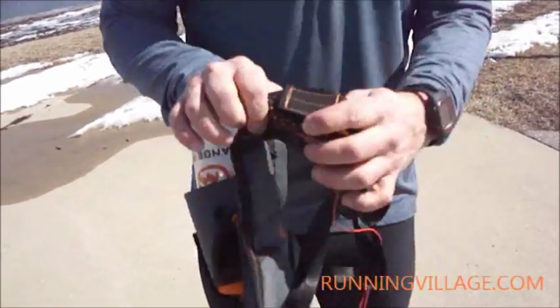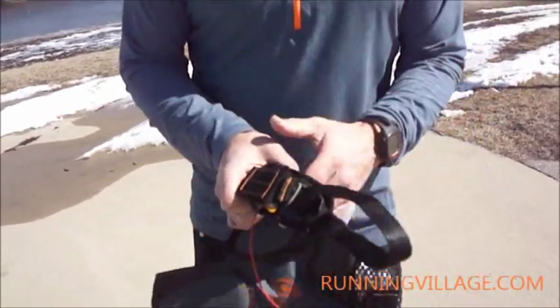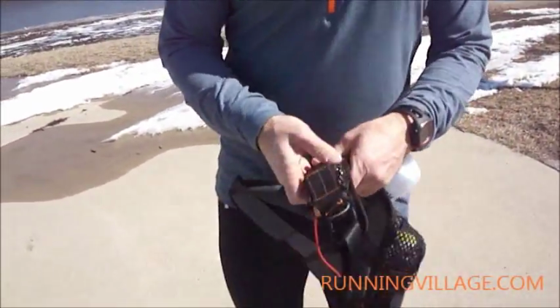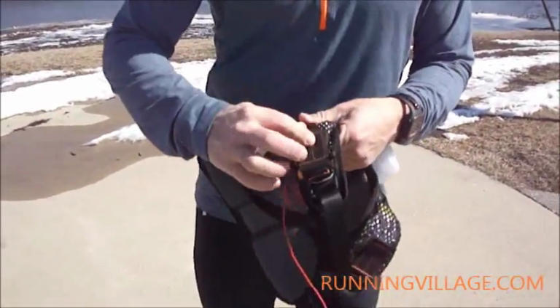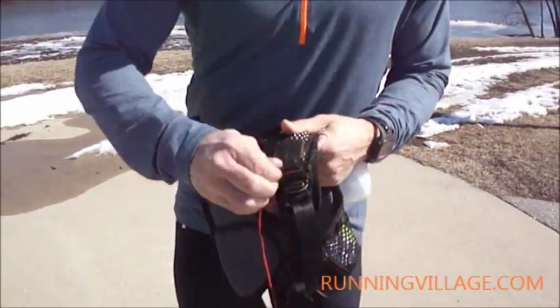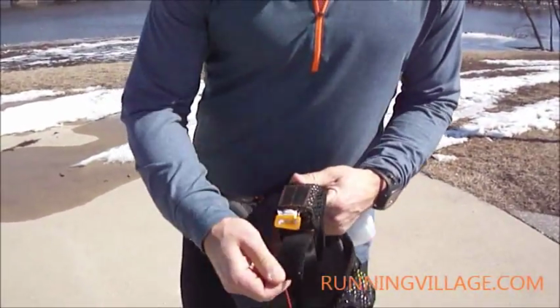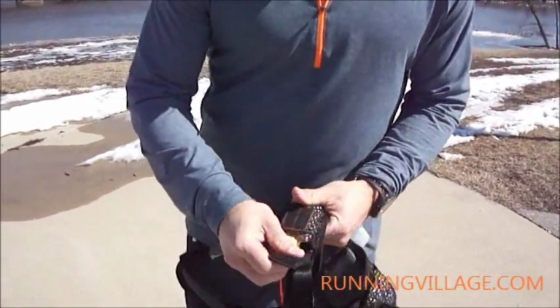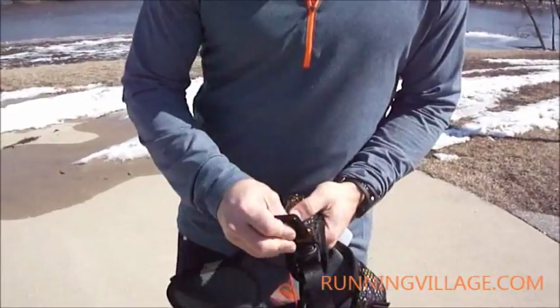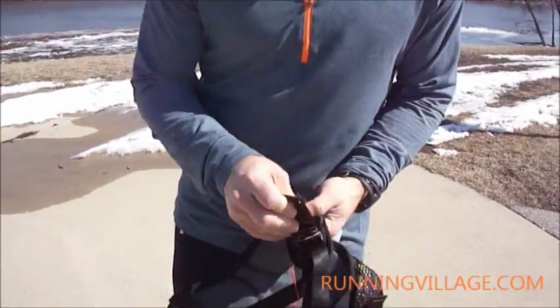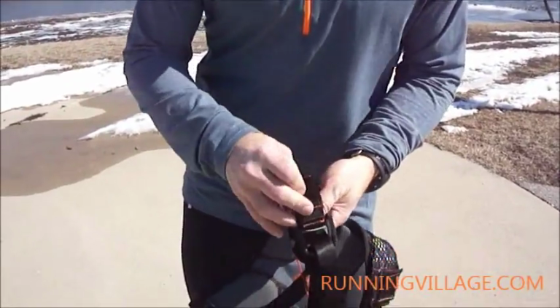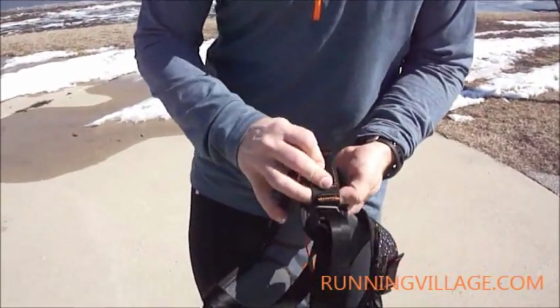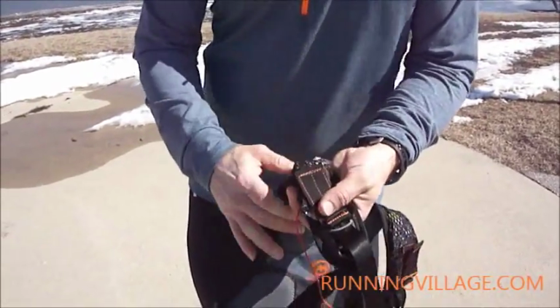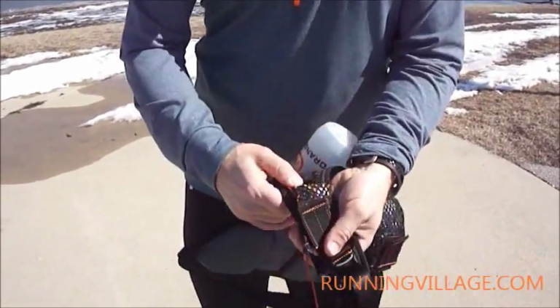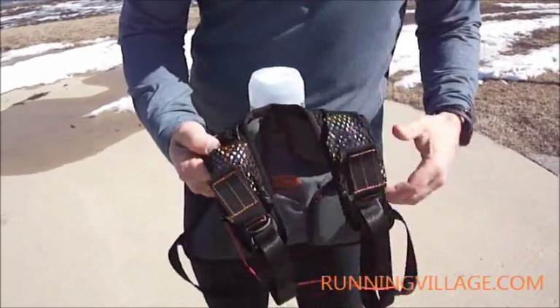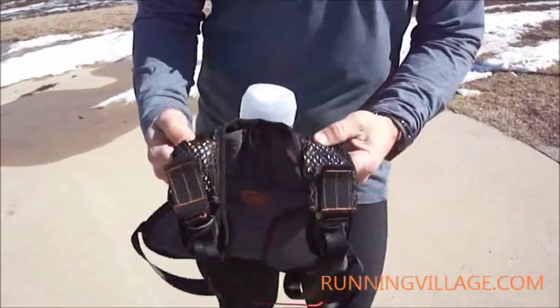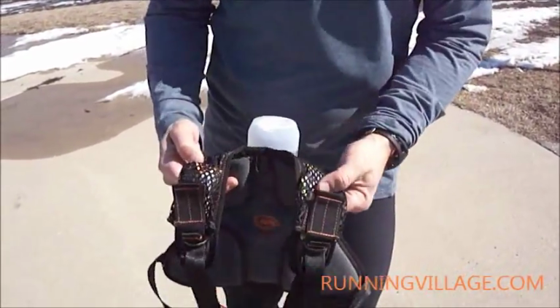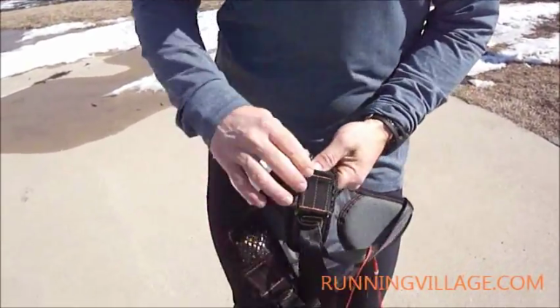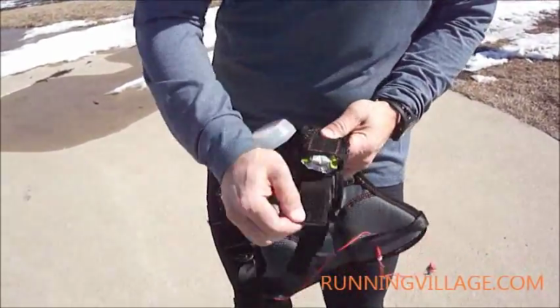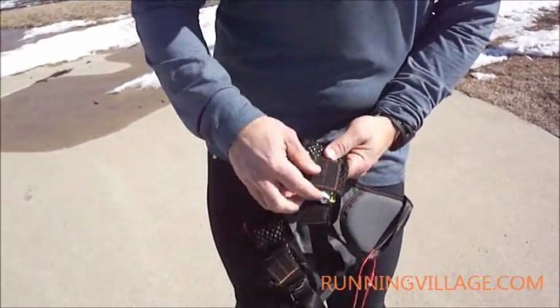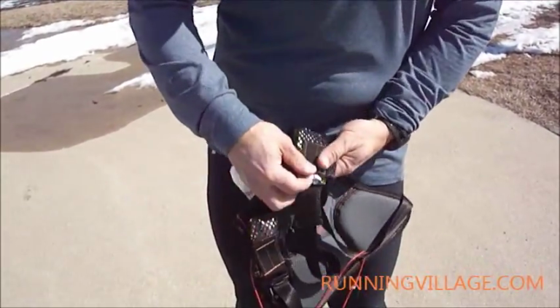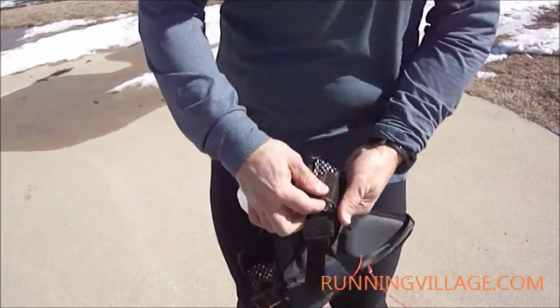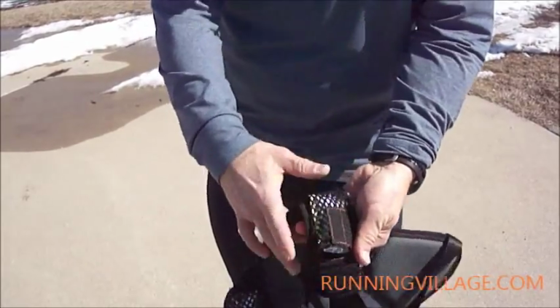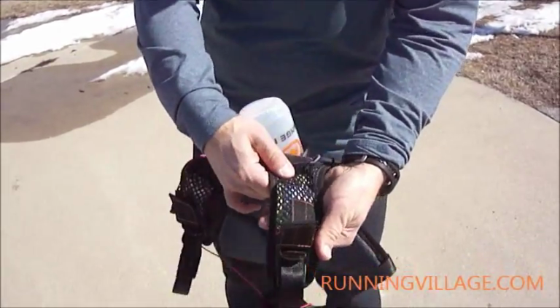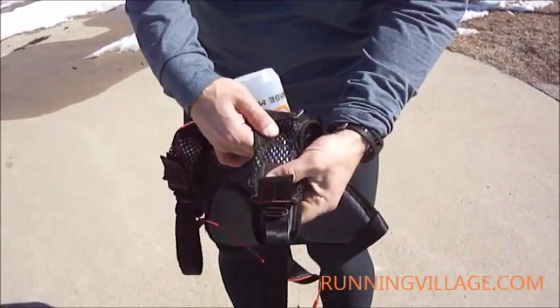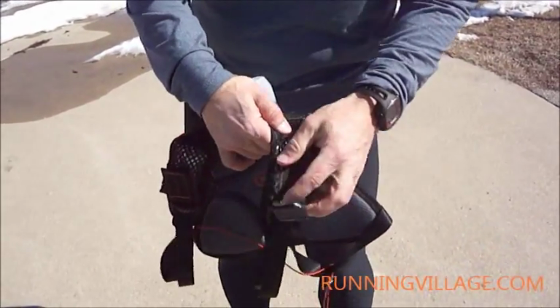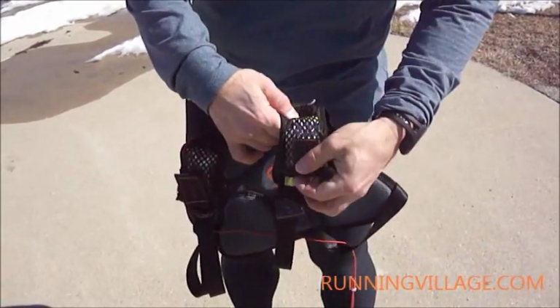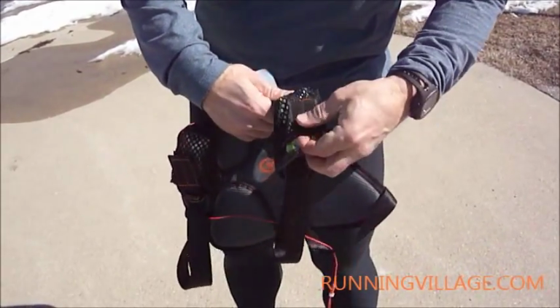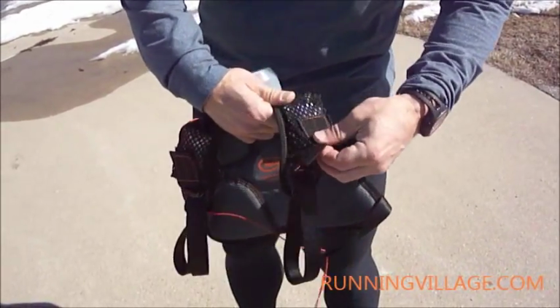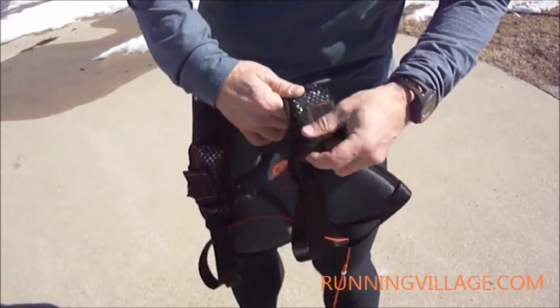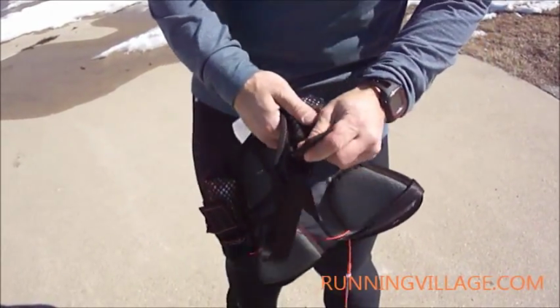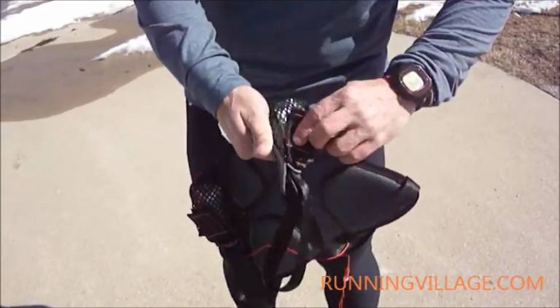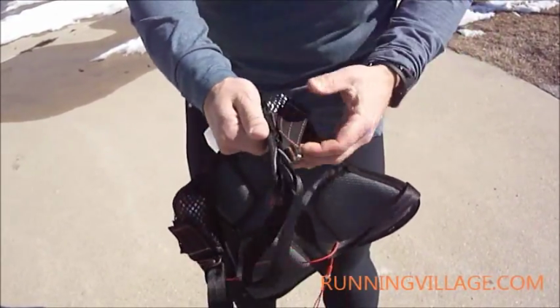Across the shoulders, you've got two Velcro ventilated pockets. I threw some goos in there just to give you an idea of the size — obviously you could hold more than one on each side.